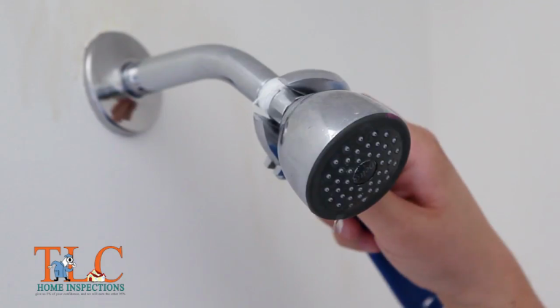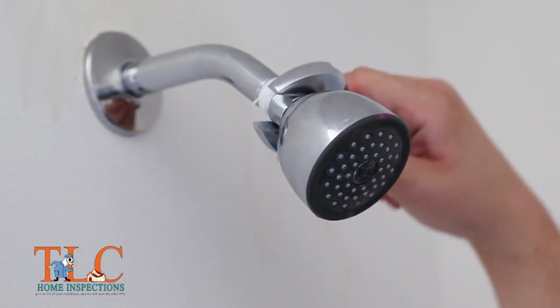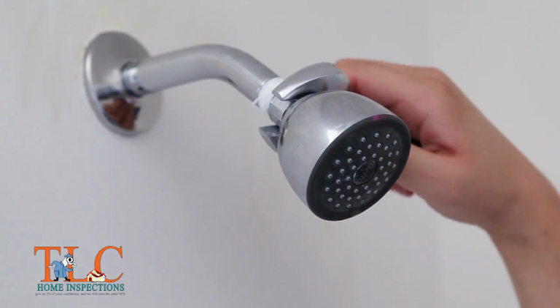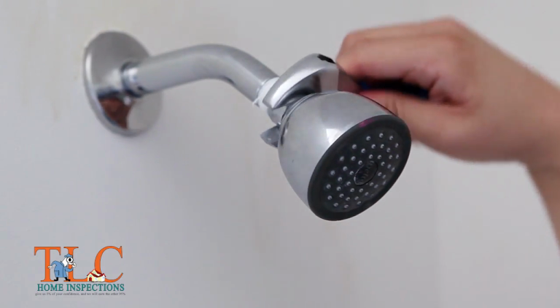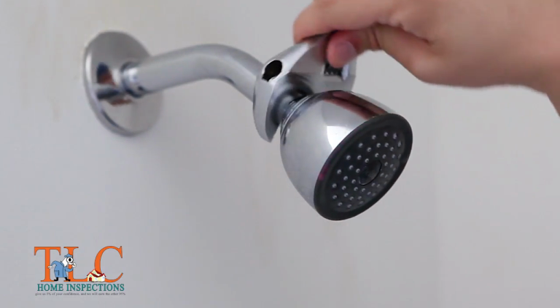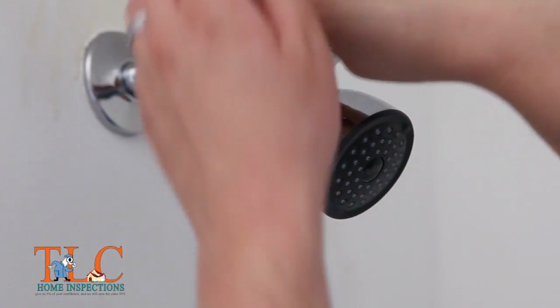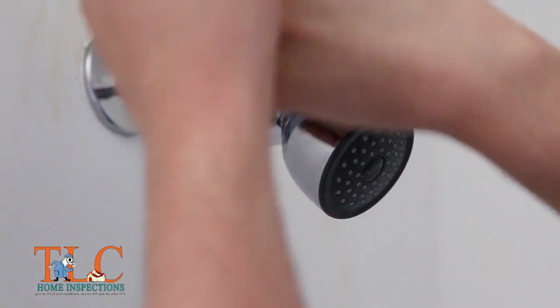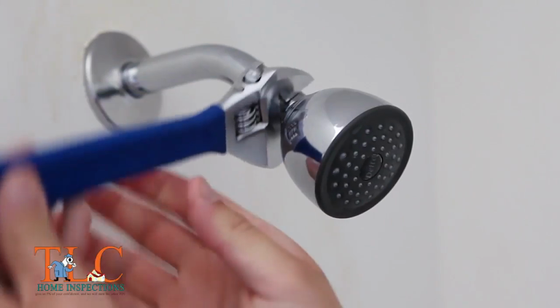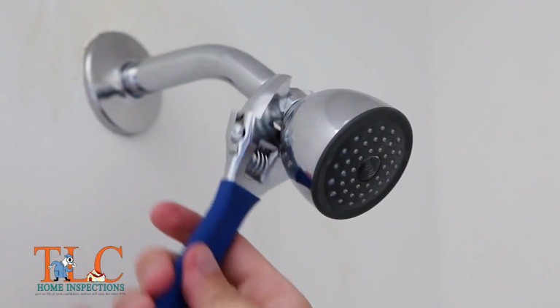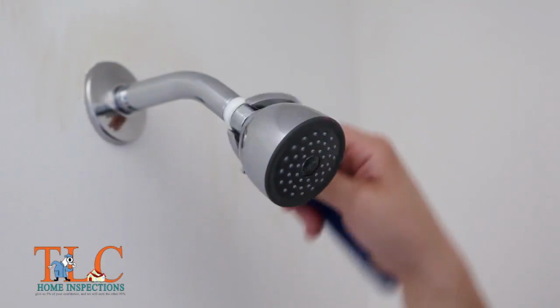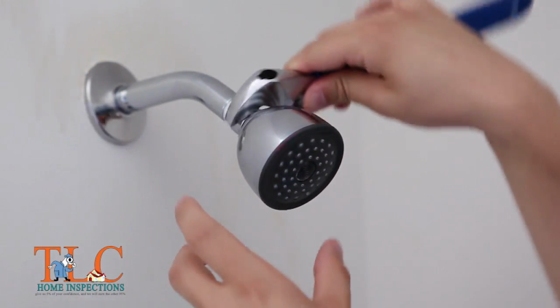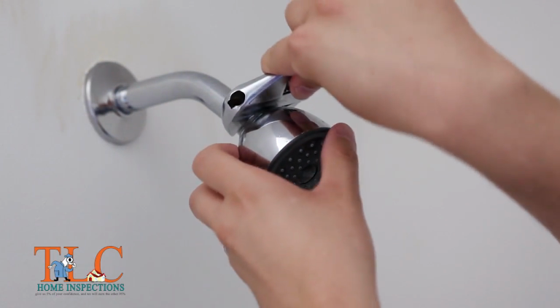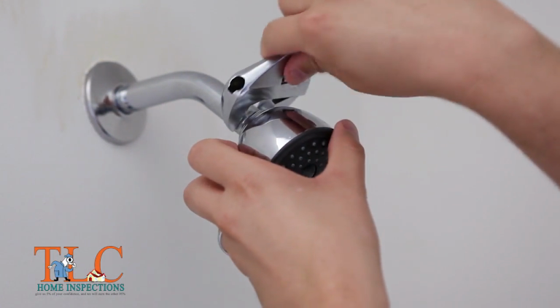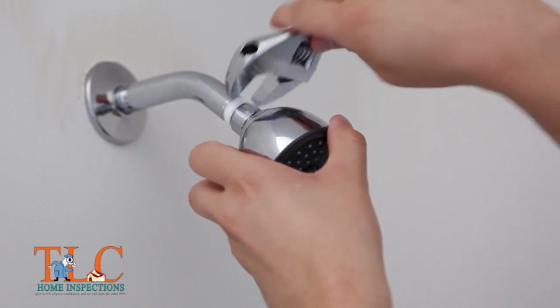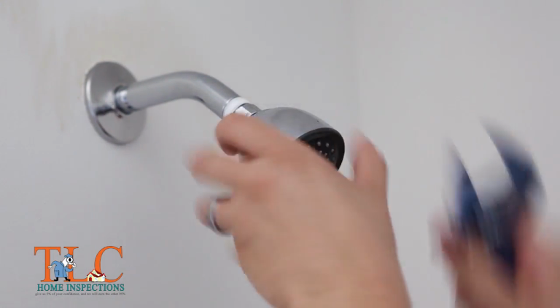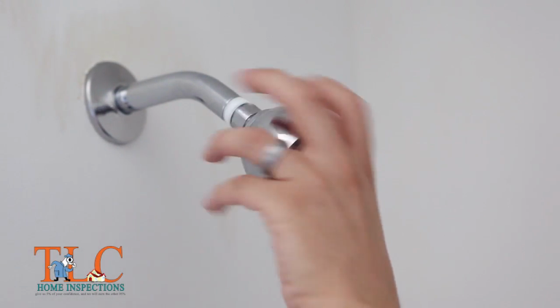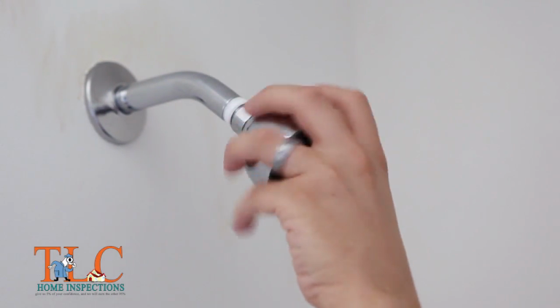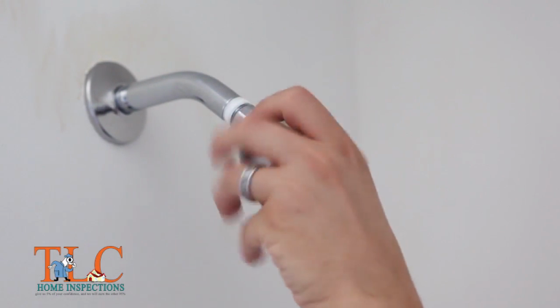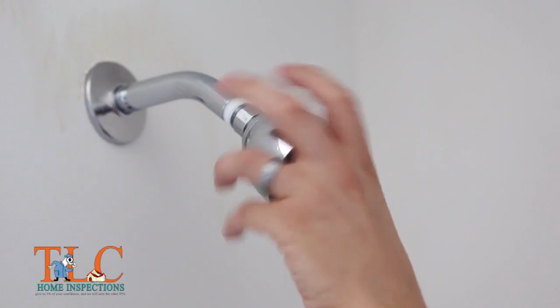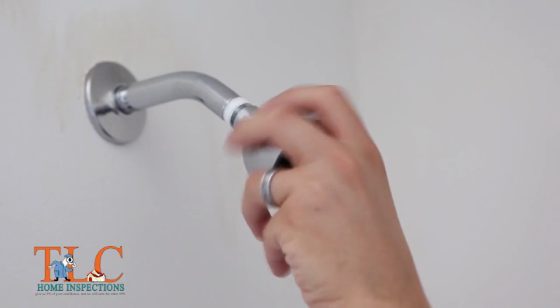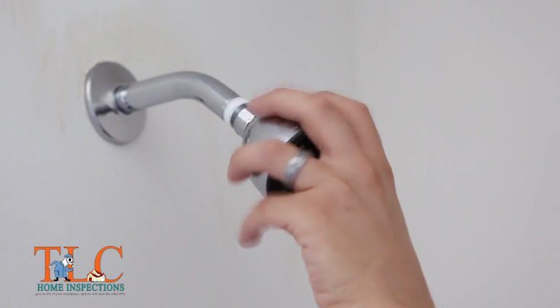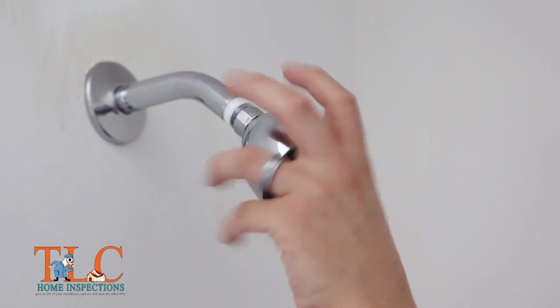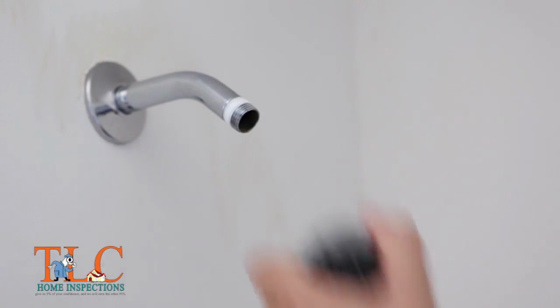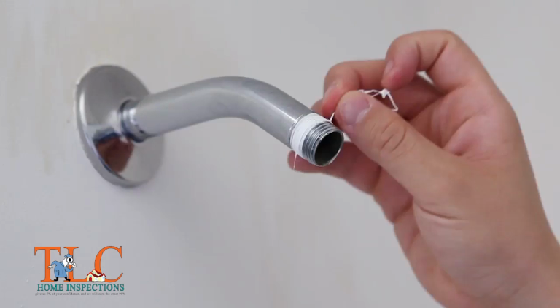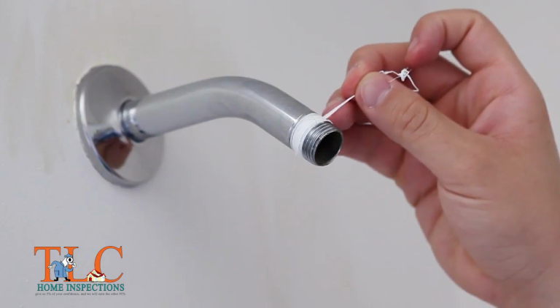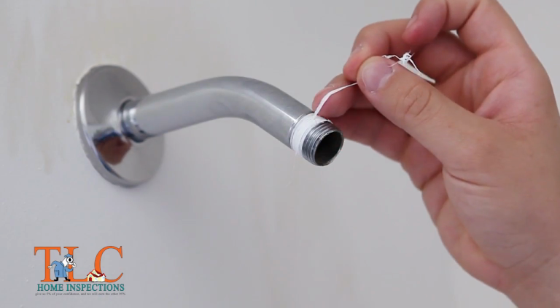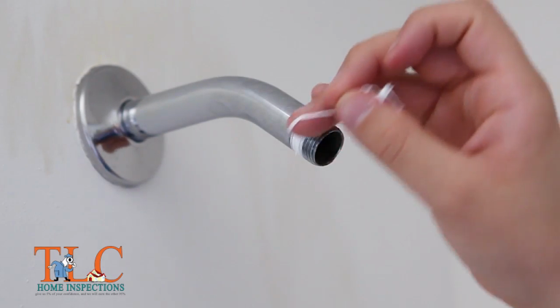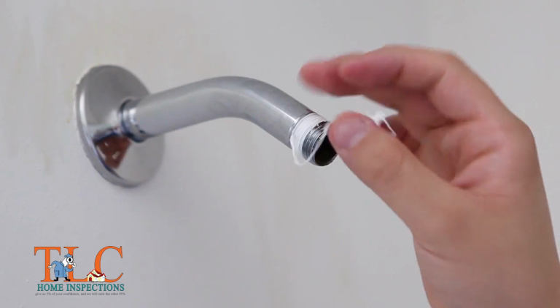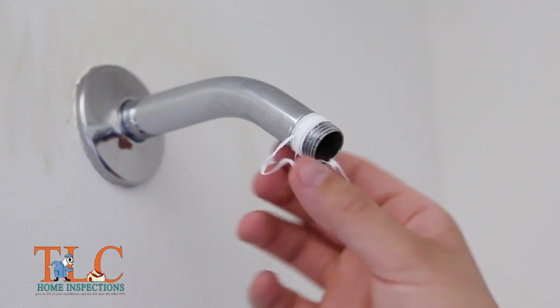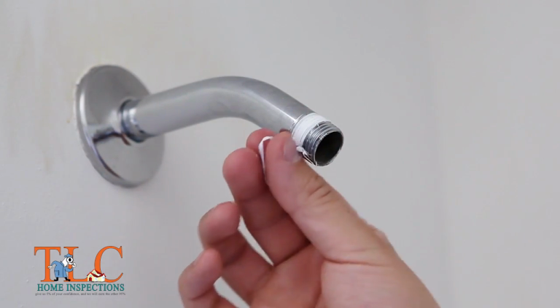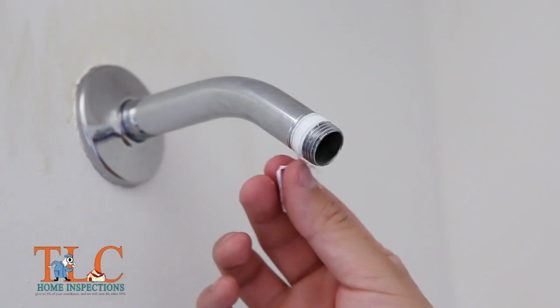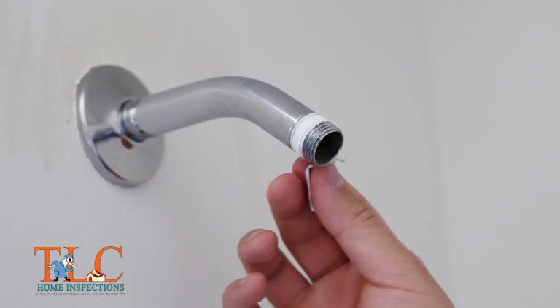Next, remove the old shower head, turning it counterclockwise. If this can't be done by hand, use a crescent wrench, being careful to not scratch the finish. Remove the old plumber's tape and make sure the shower arm threads are clean.